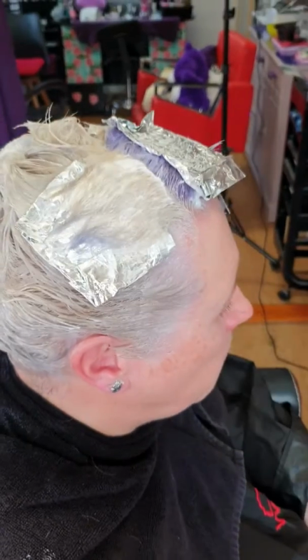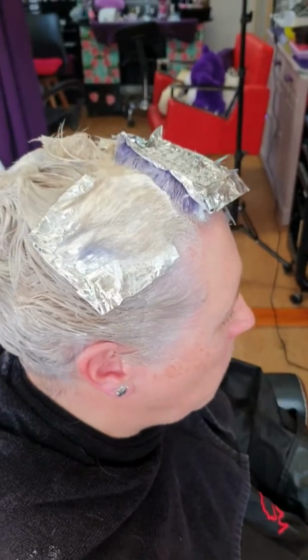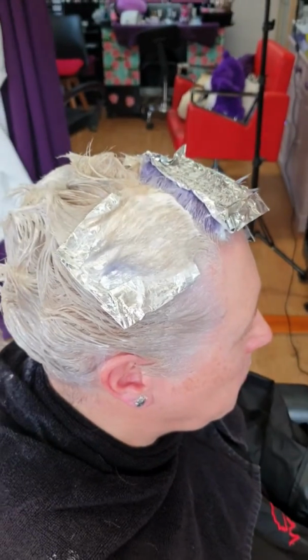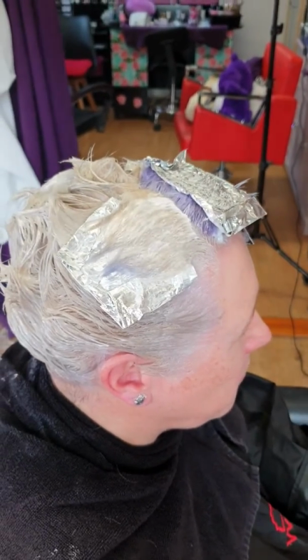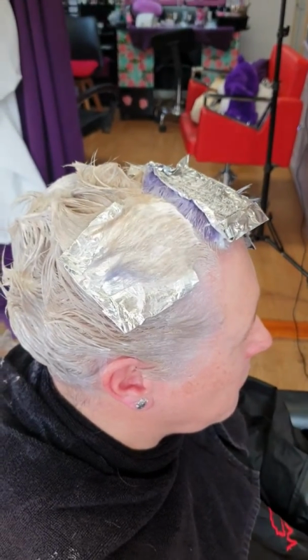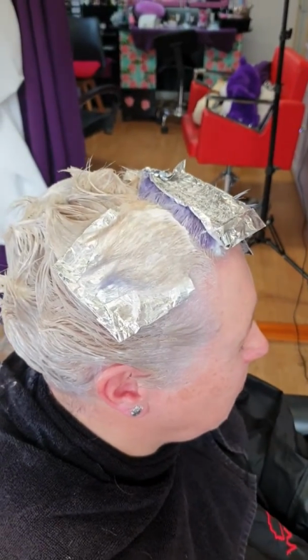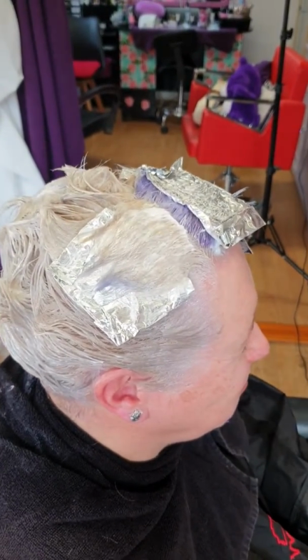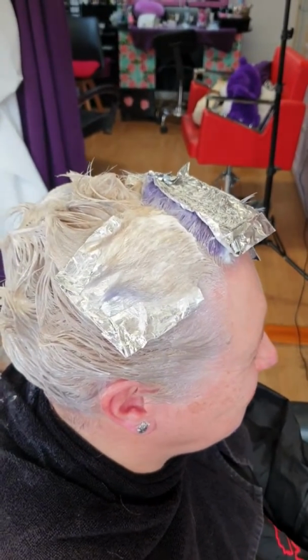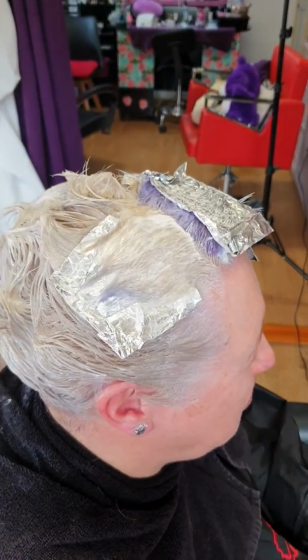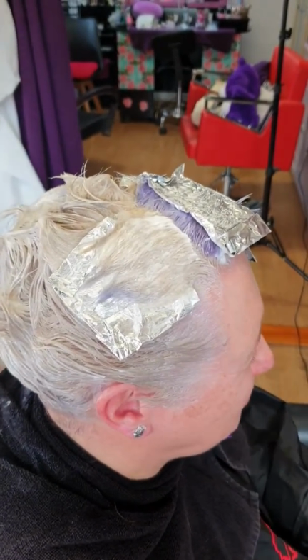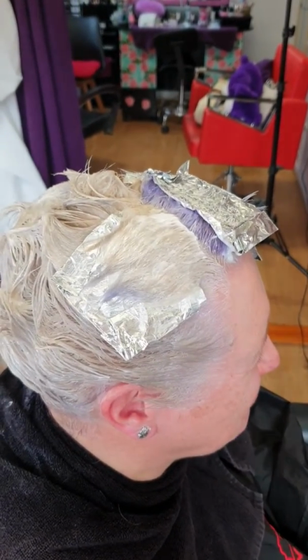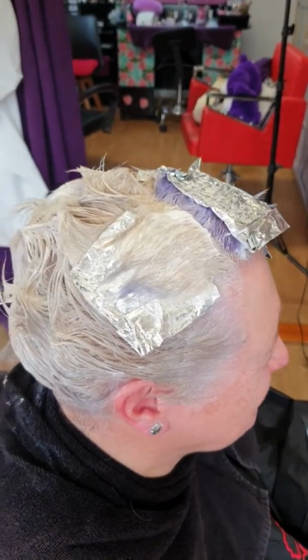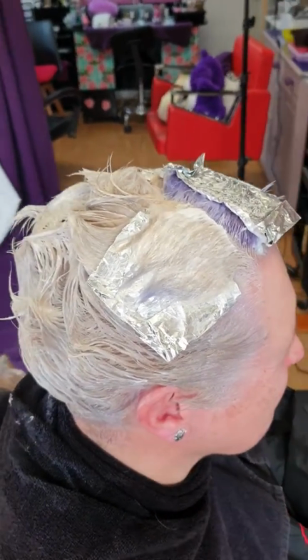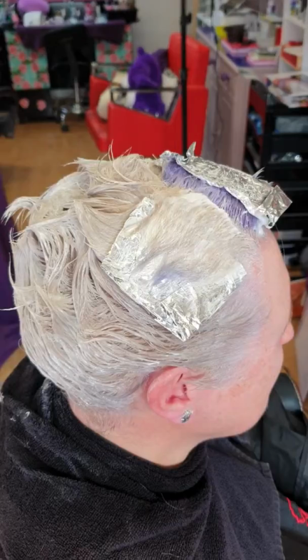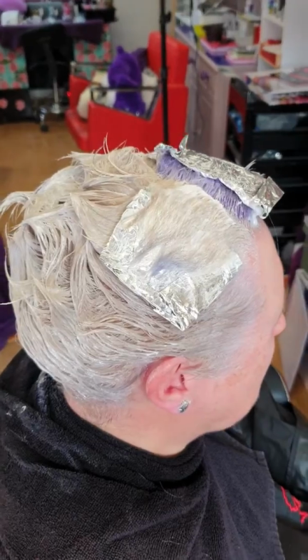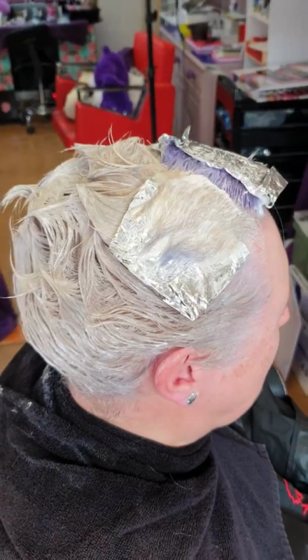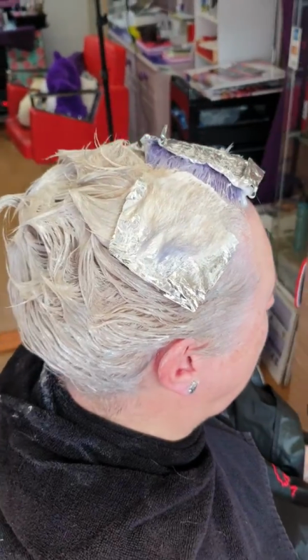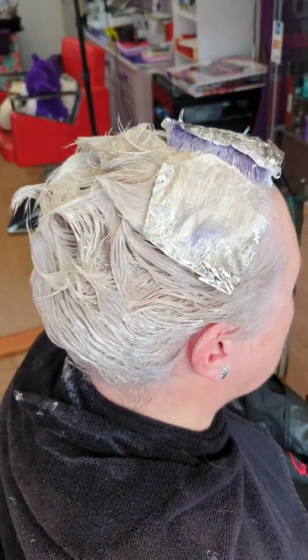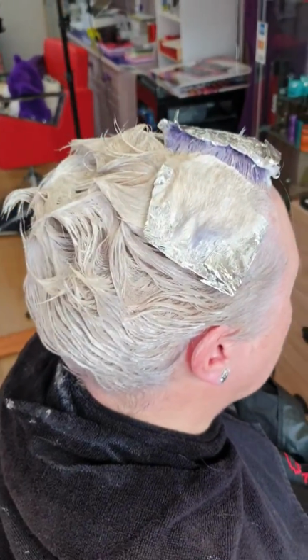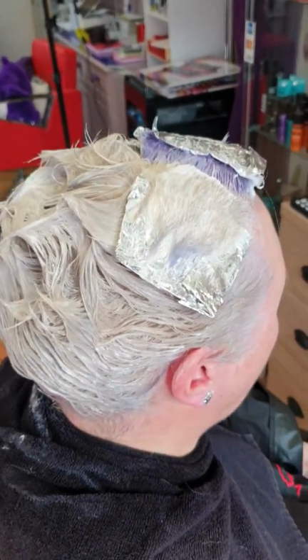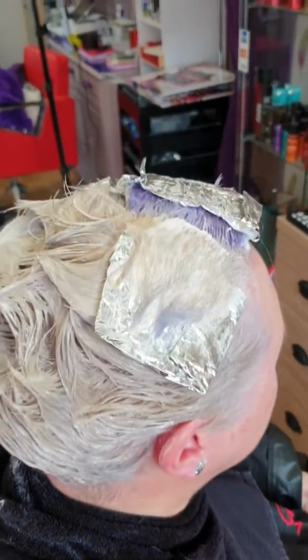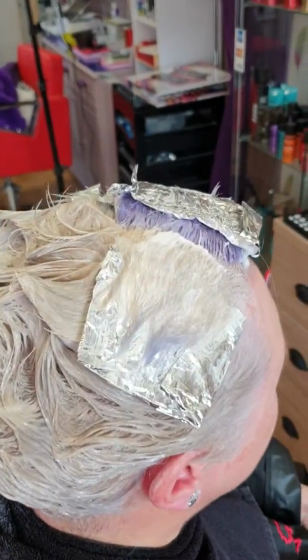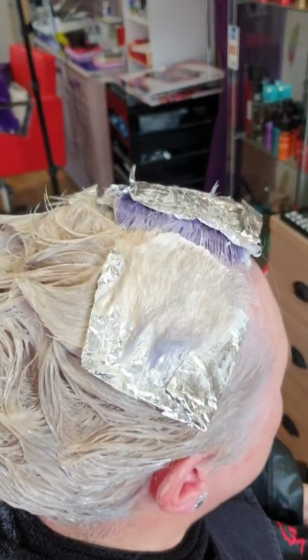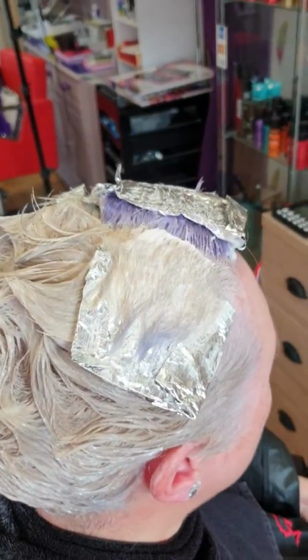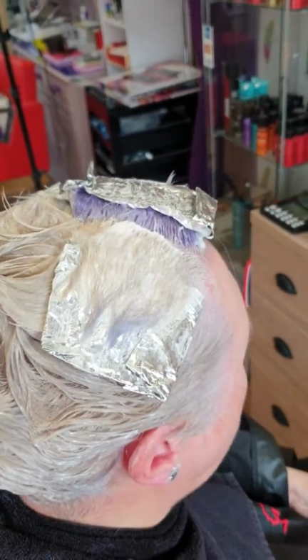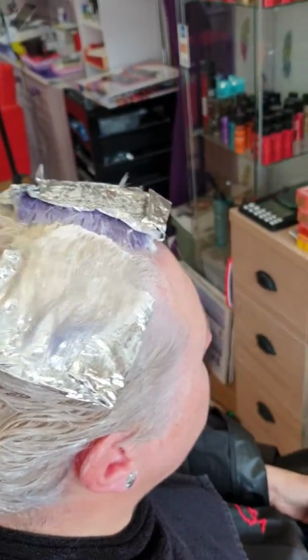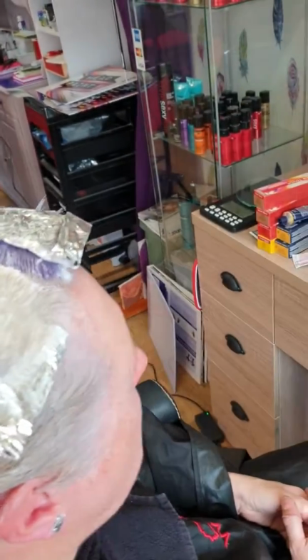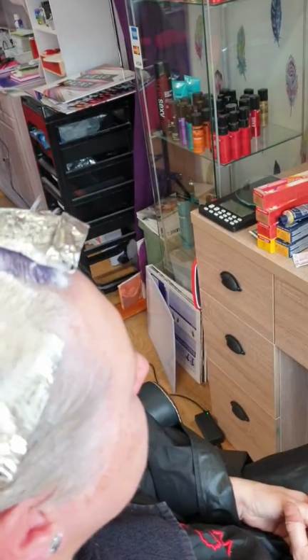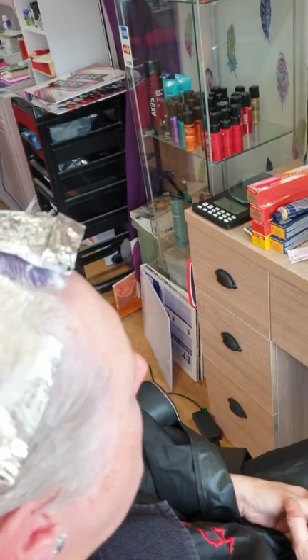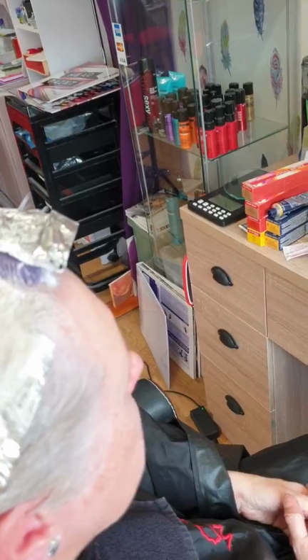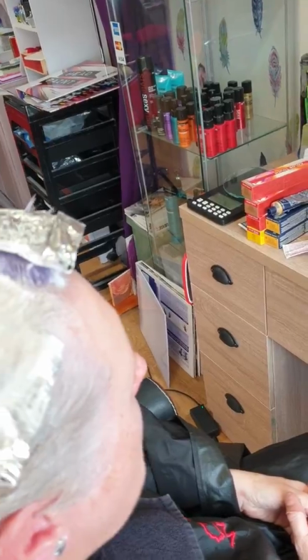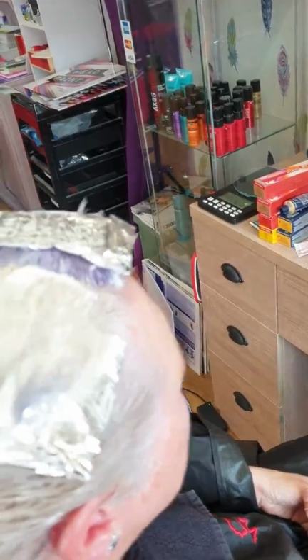My lady's having a biscuit. Thought I'd do a bit of filming so you can see in the foils where I've got the colours. You can actually see that colour there processing.